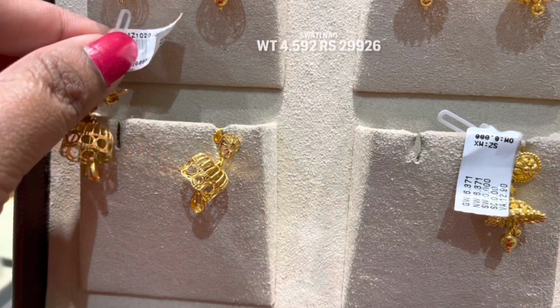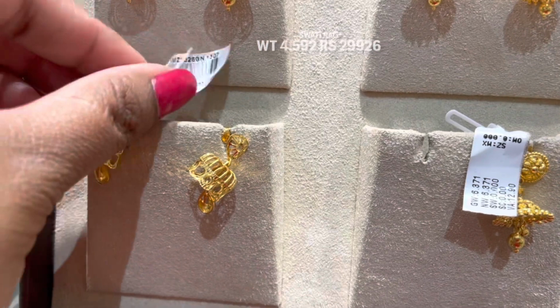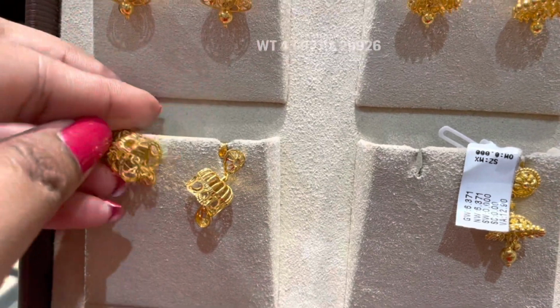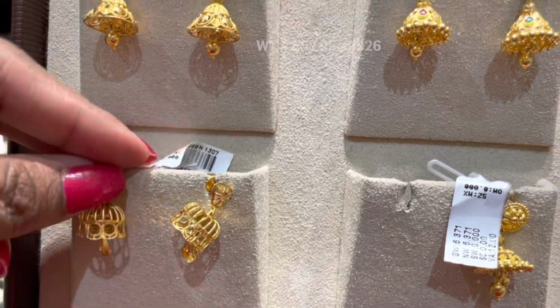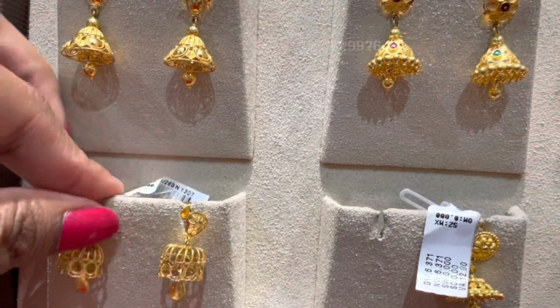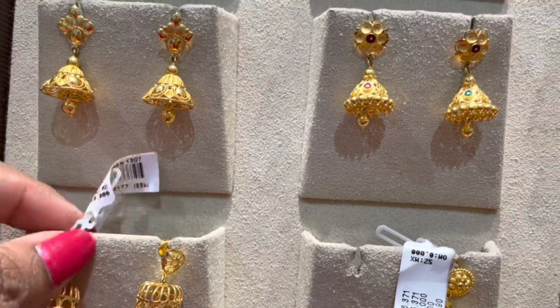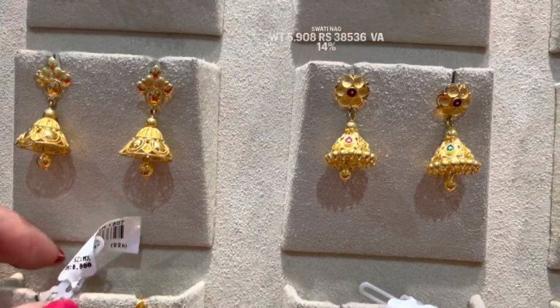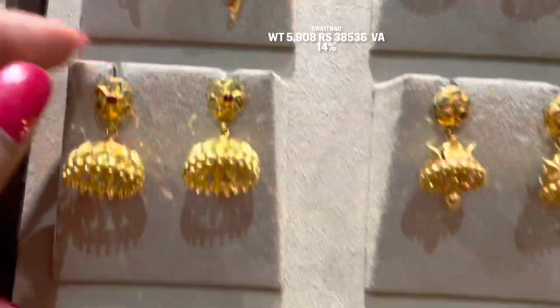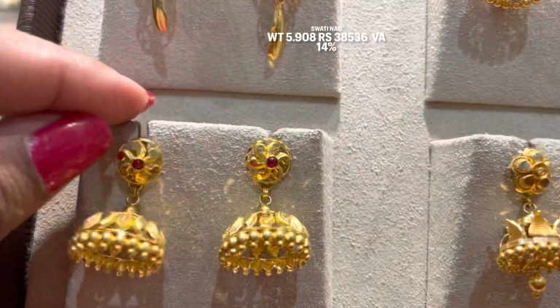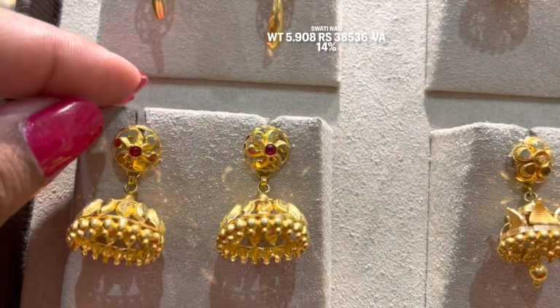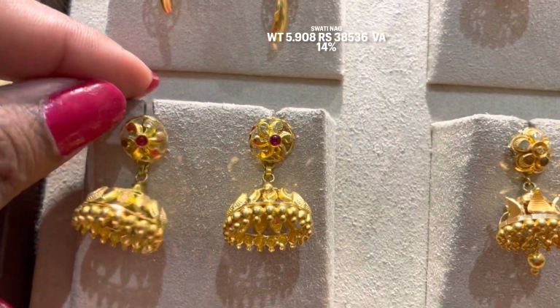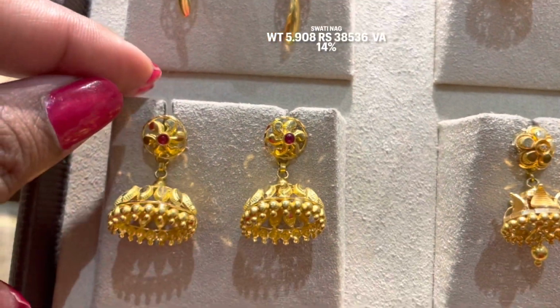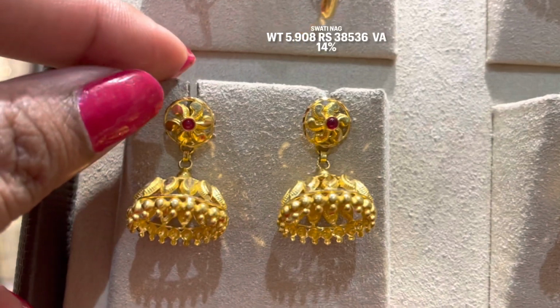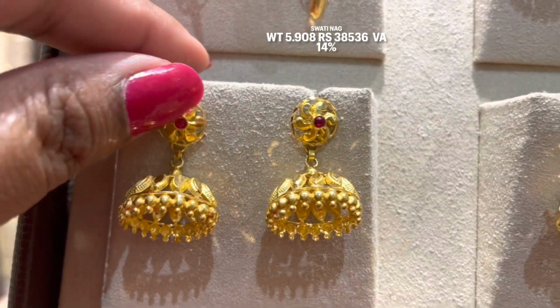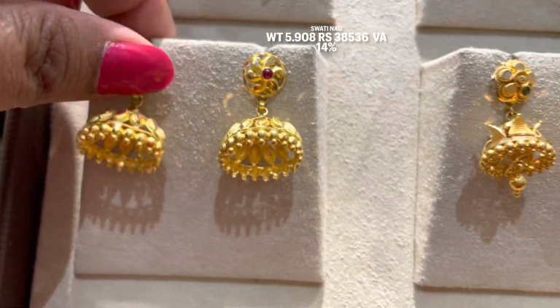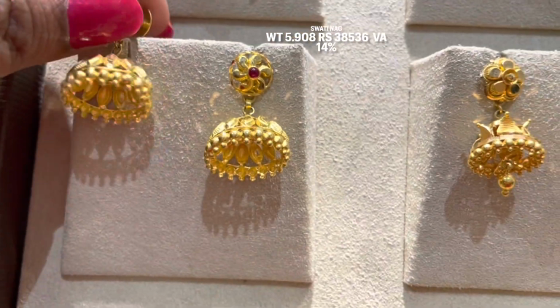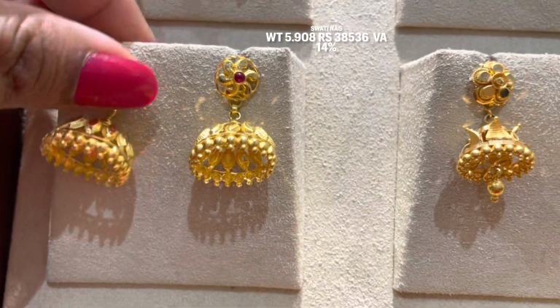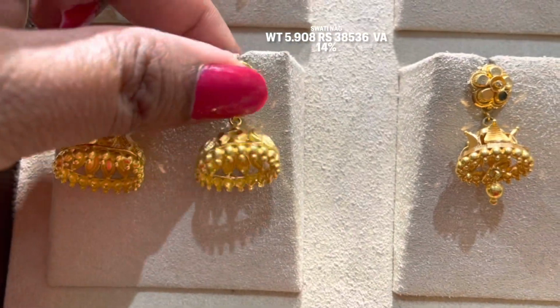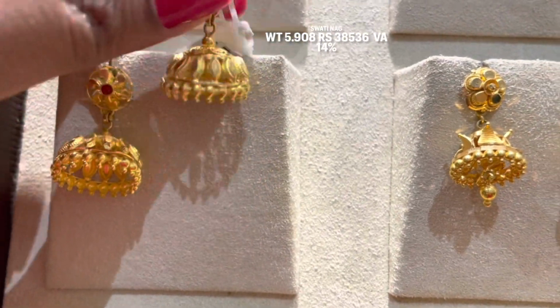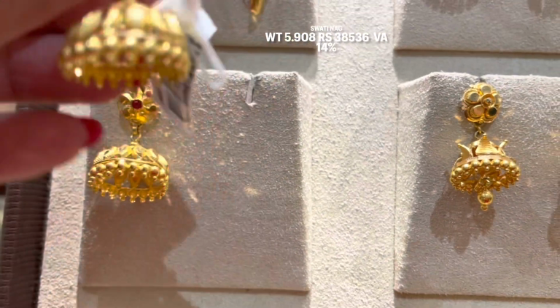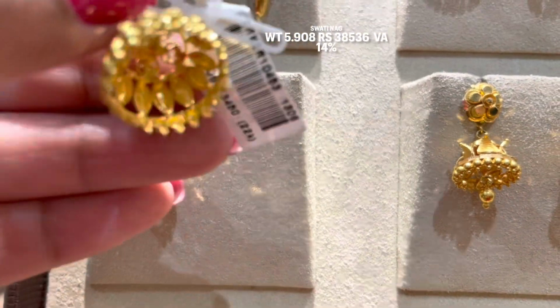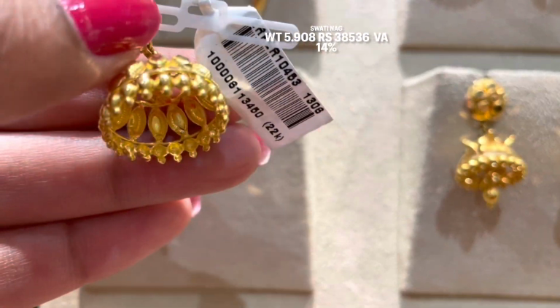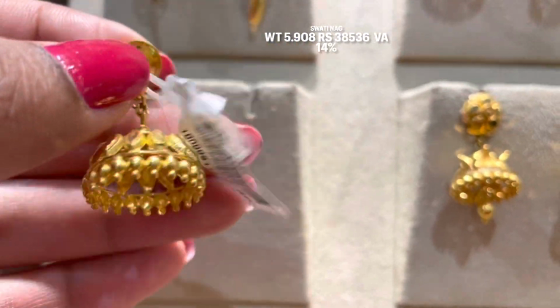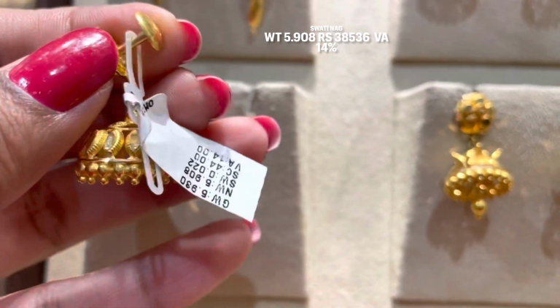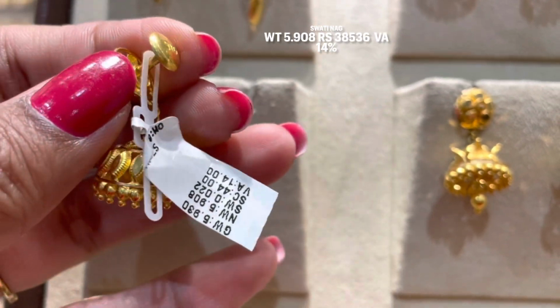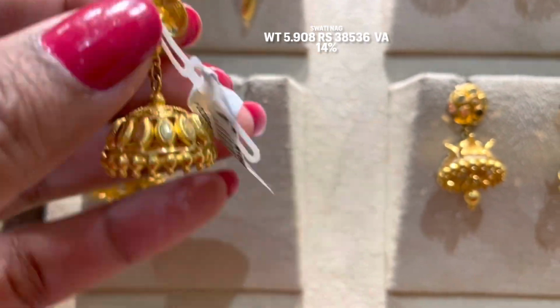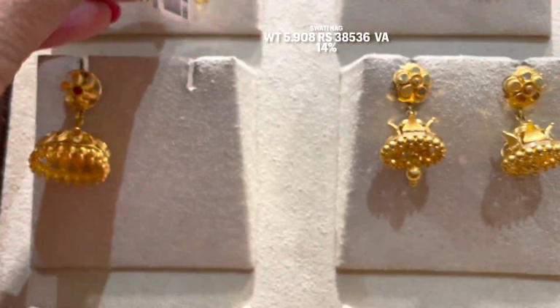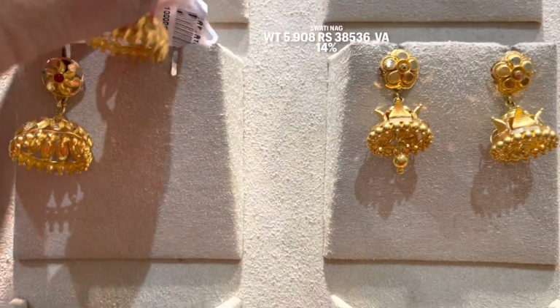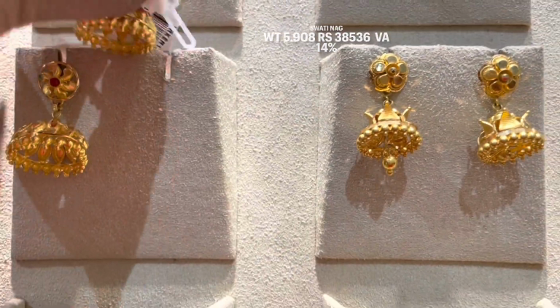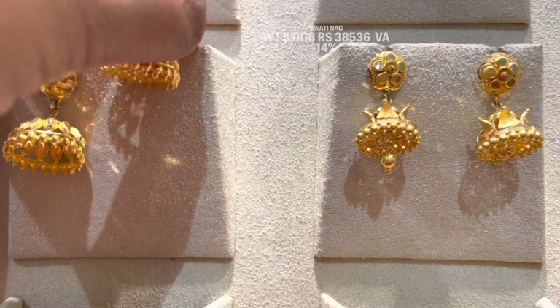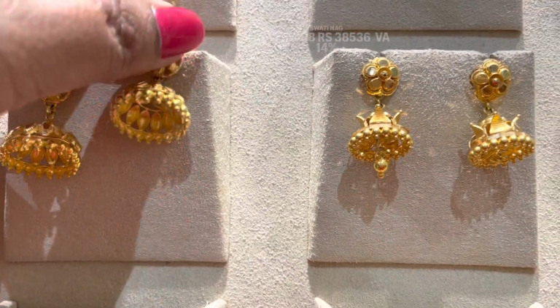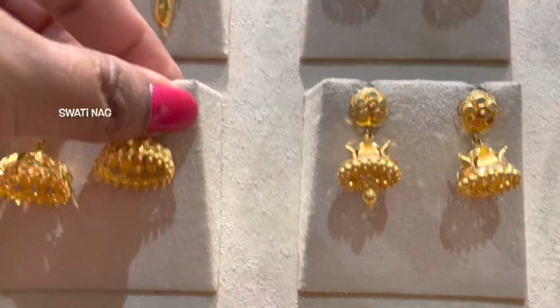If you need a similar design, you can refer to this product code. This next design is 5.9 grams, a single pattern, very trendy. It has a 14% making charge and will be approximately 38,000 — that is the final price.